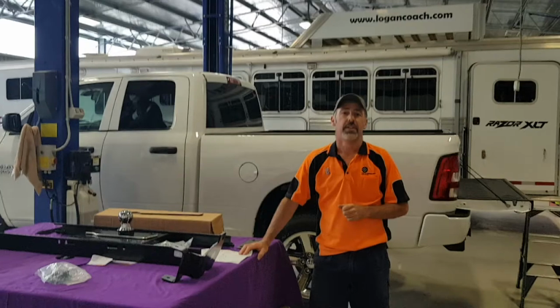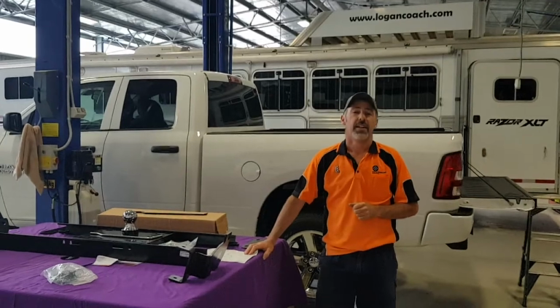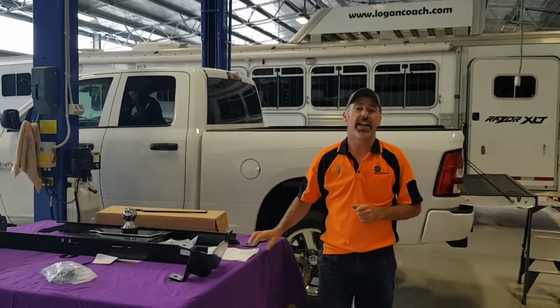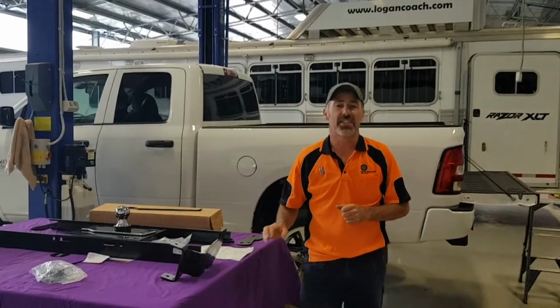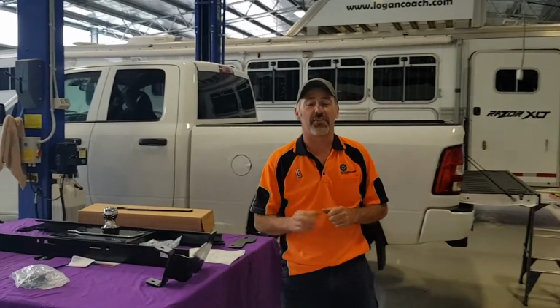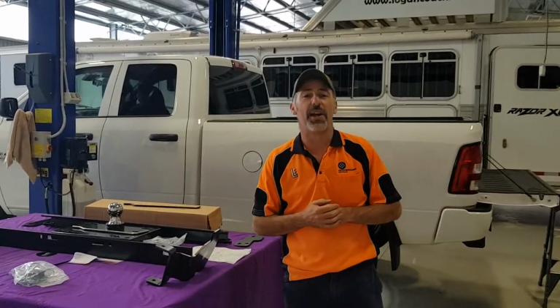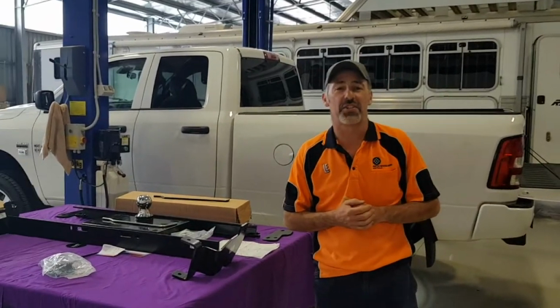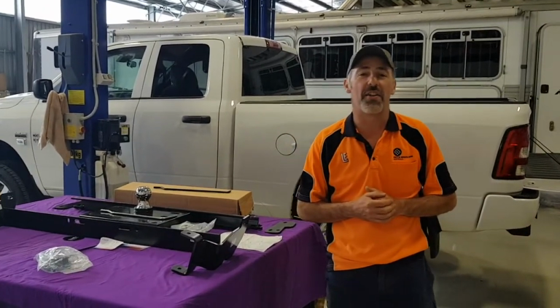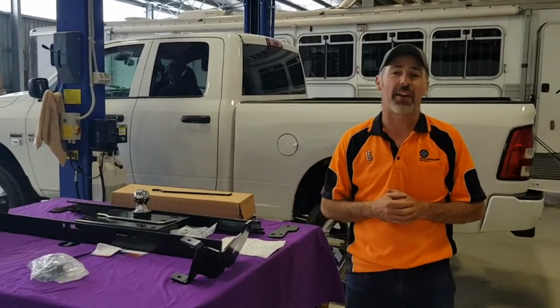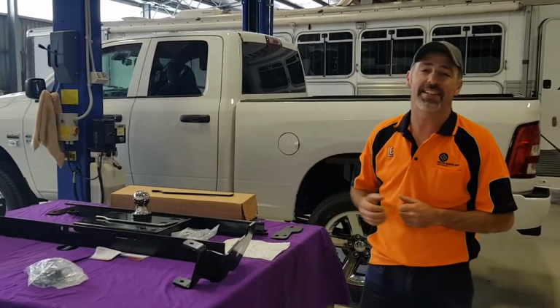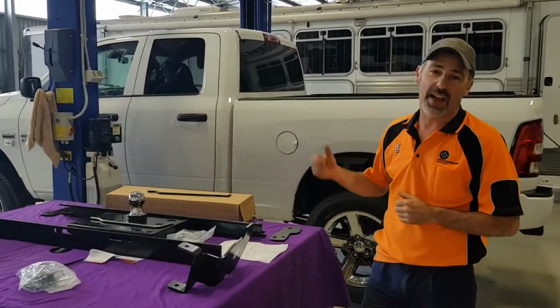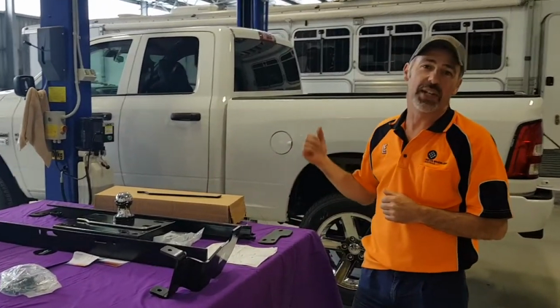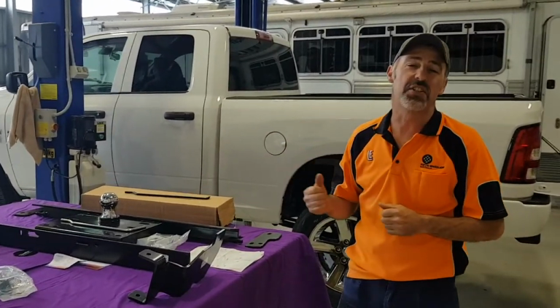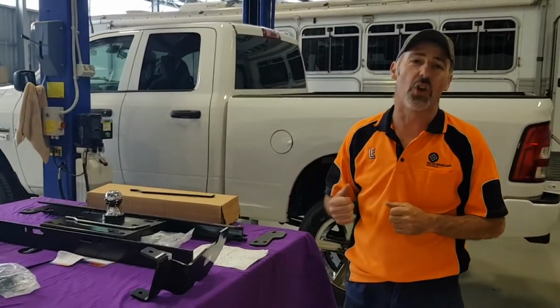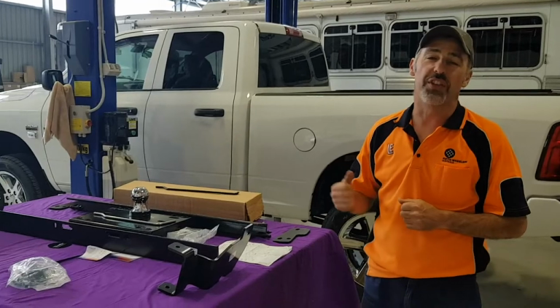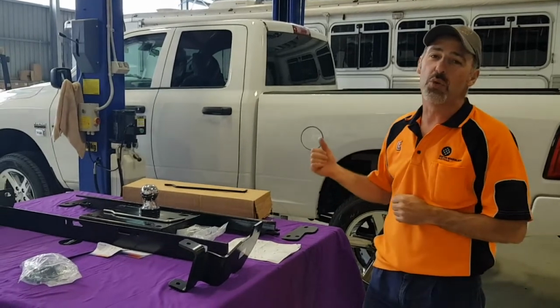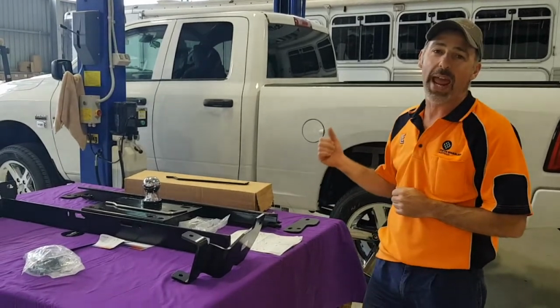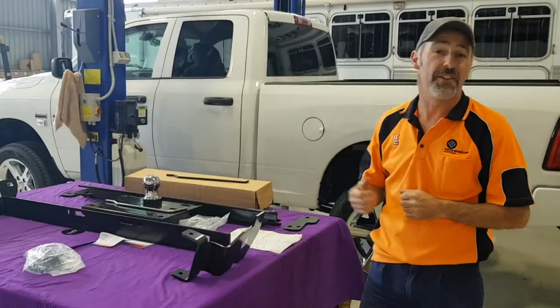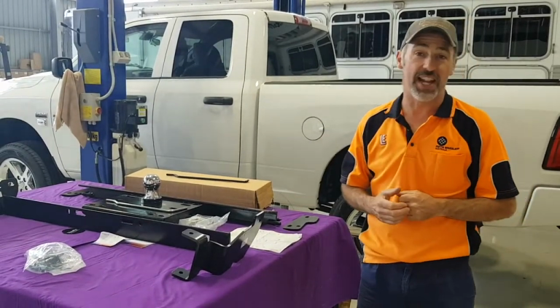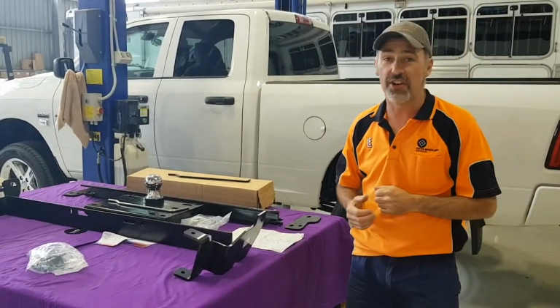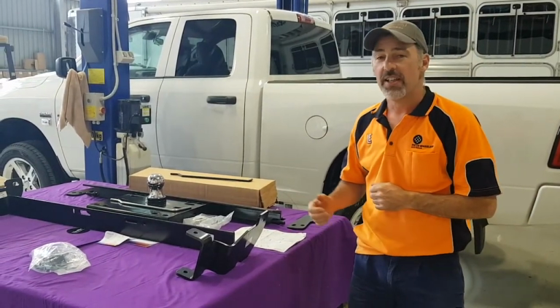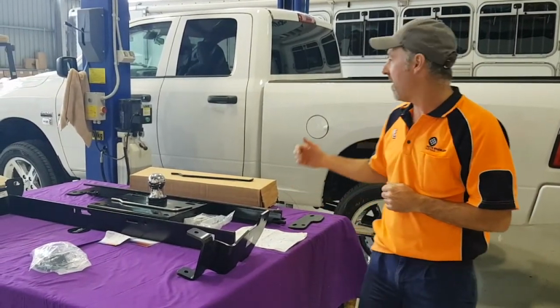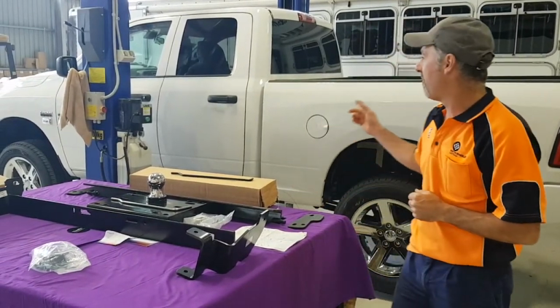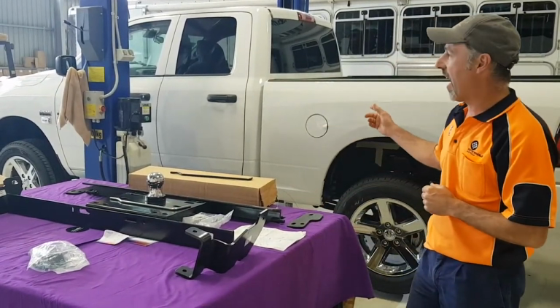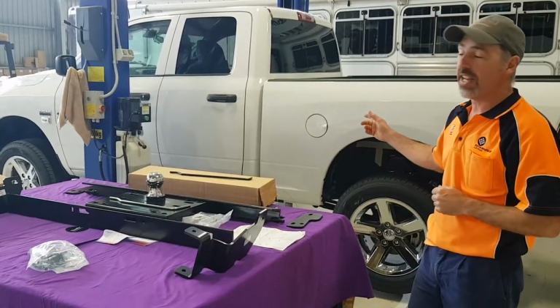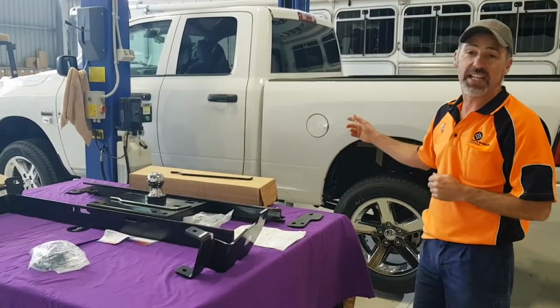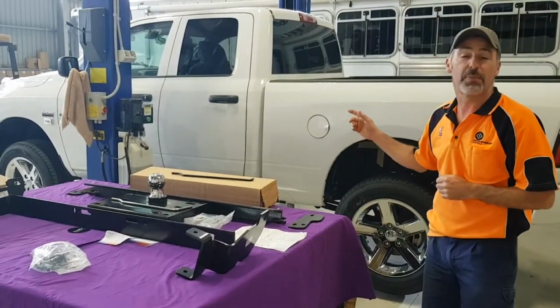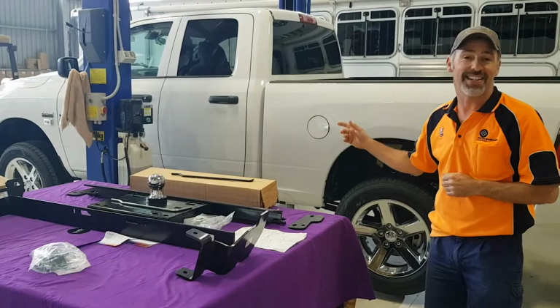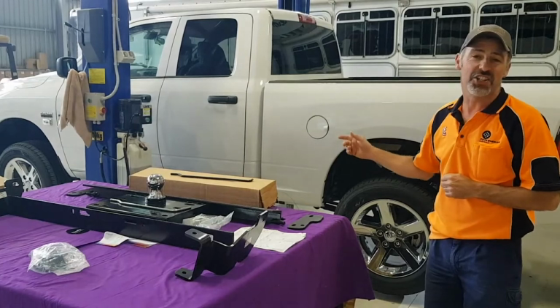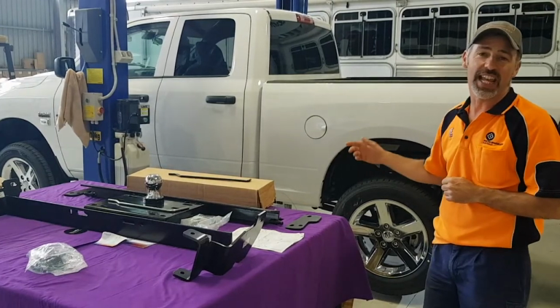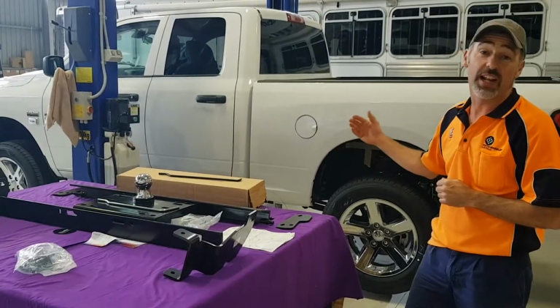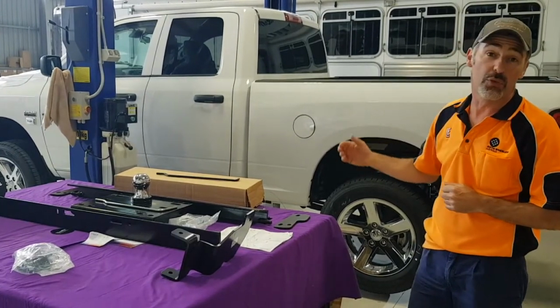Hi again Scott, 5th Wheelers Australia in Ballarat. Today we're doing an install on the new Ram 1500. This 1500 is the Express Edition, the entry-level Ram.